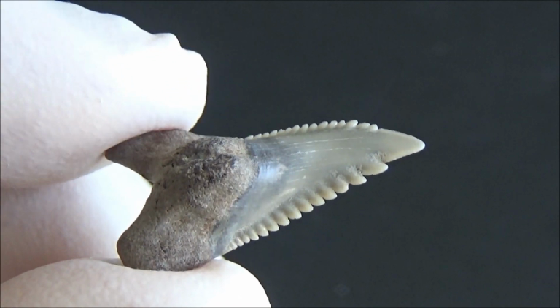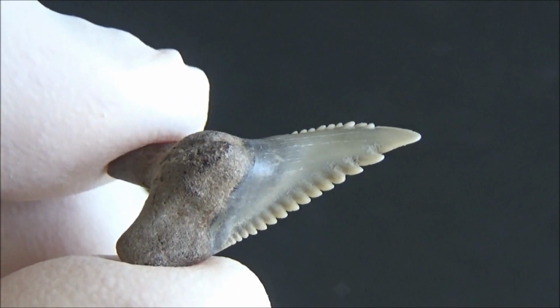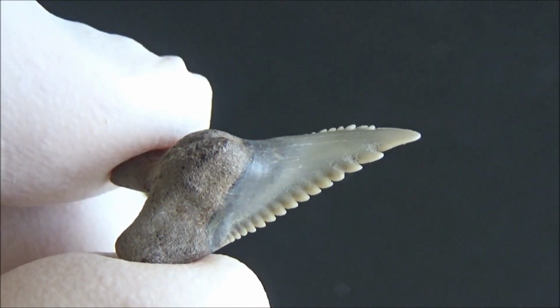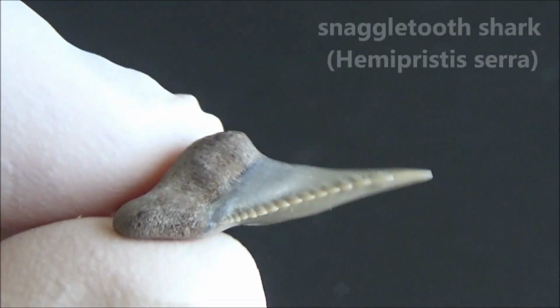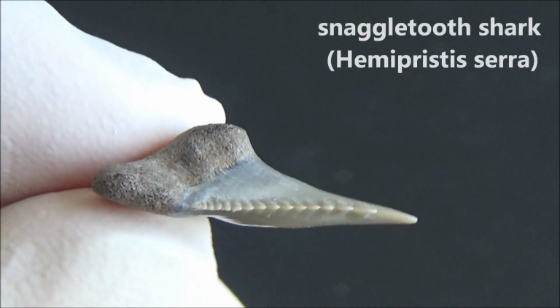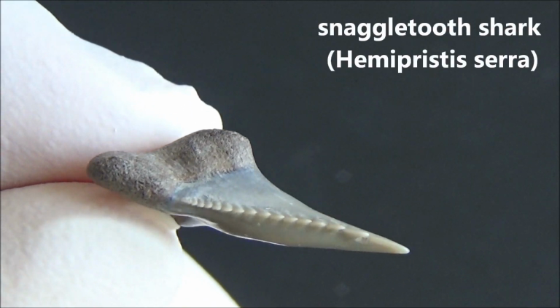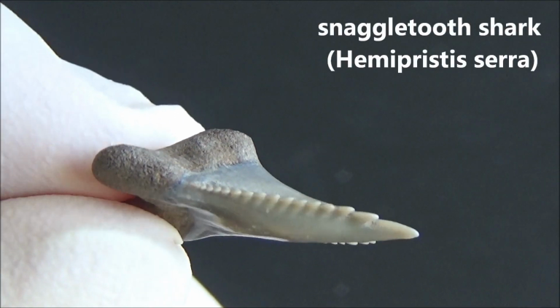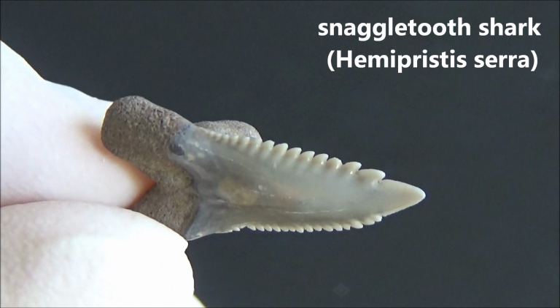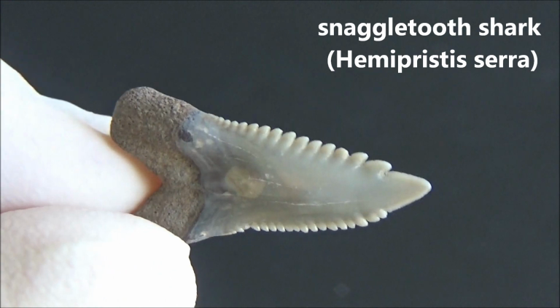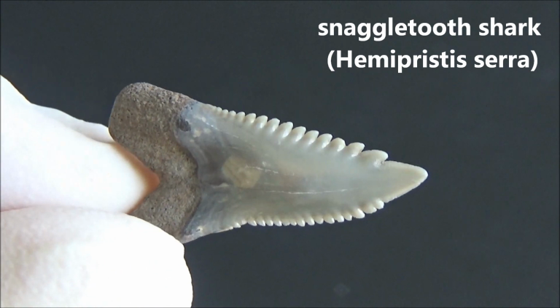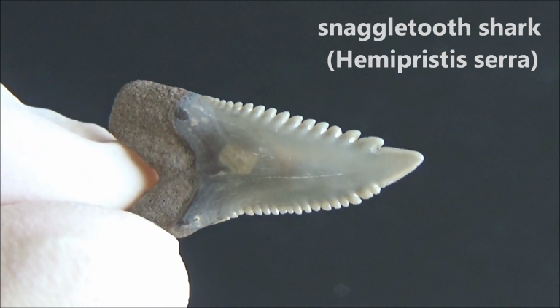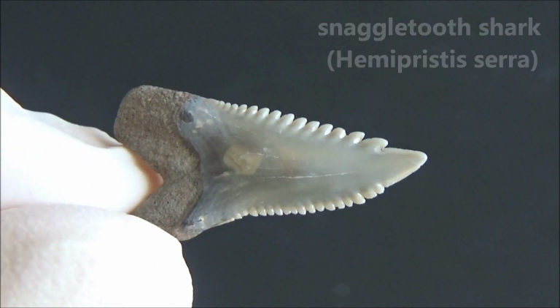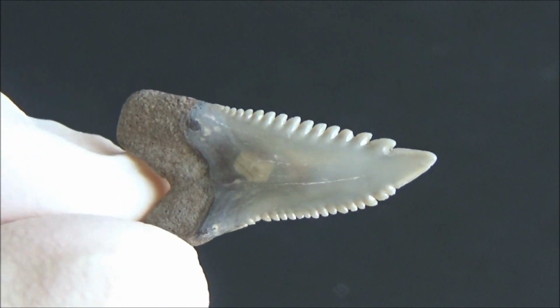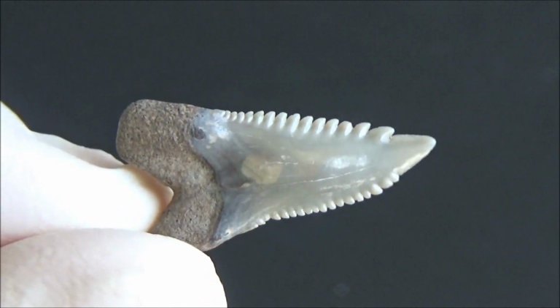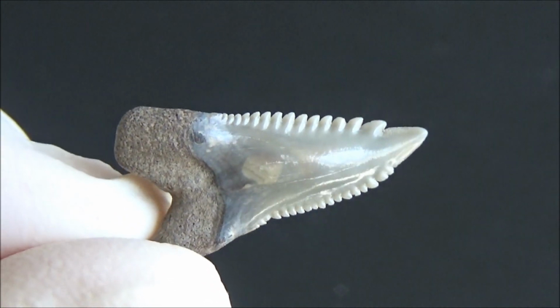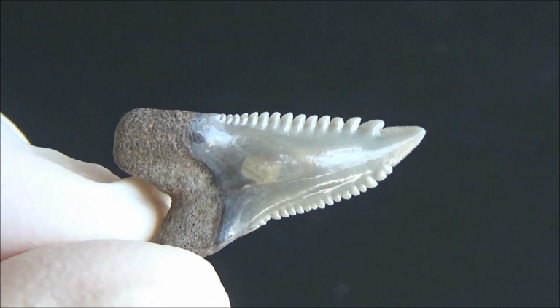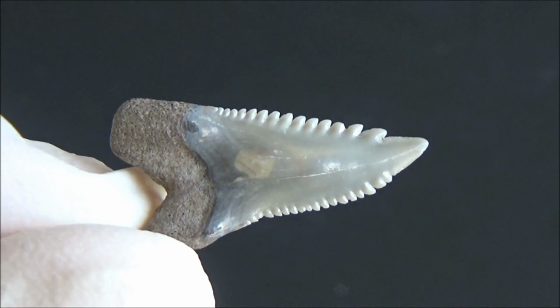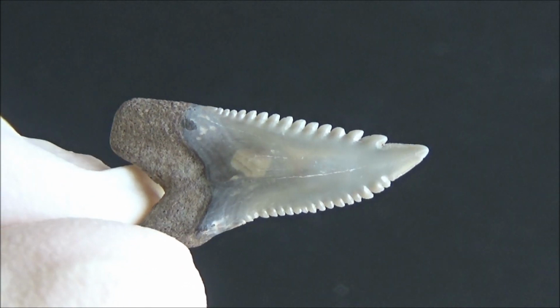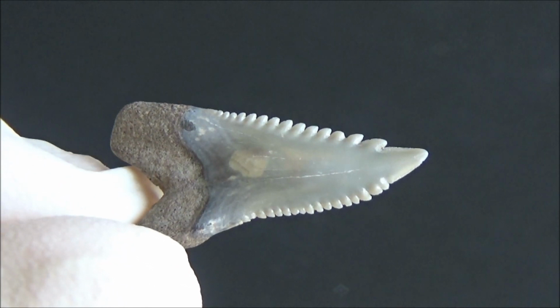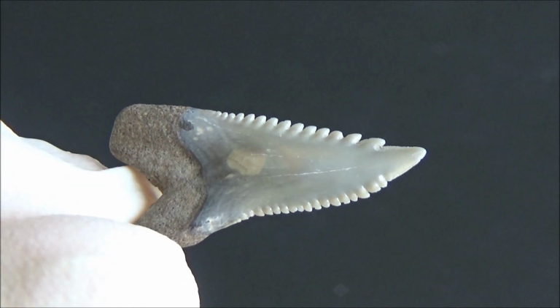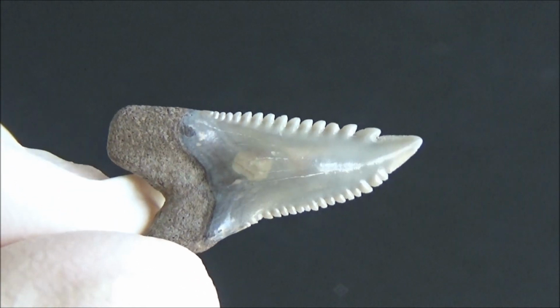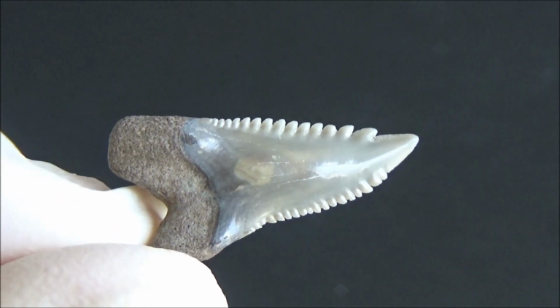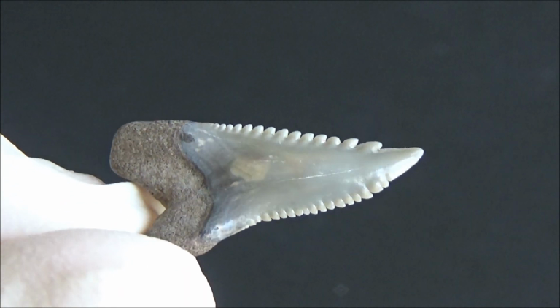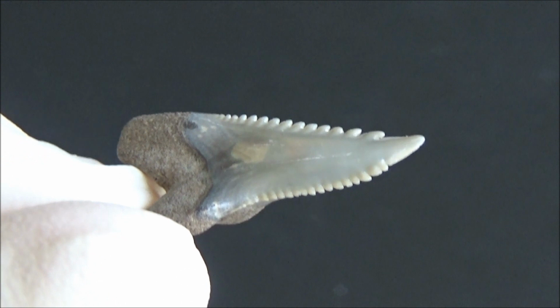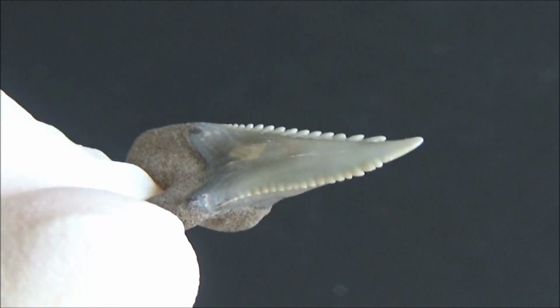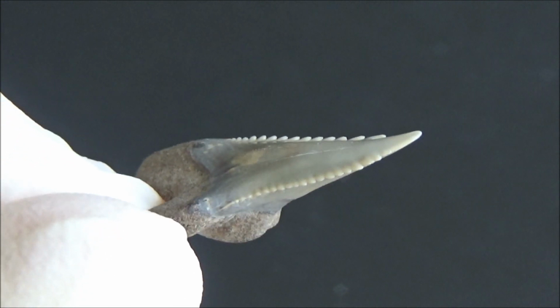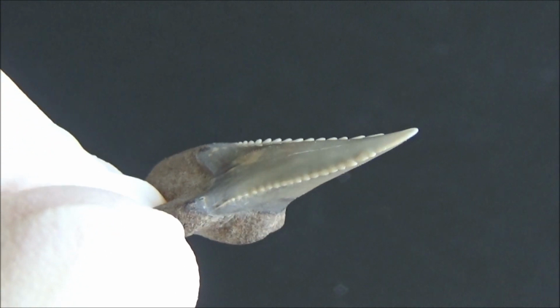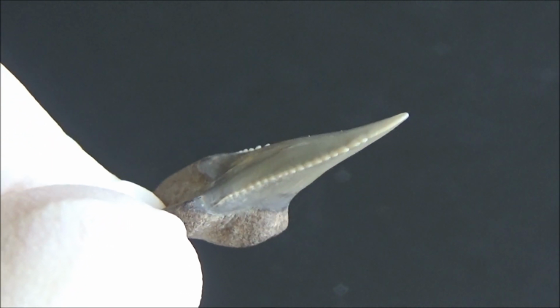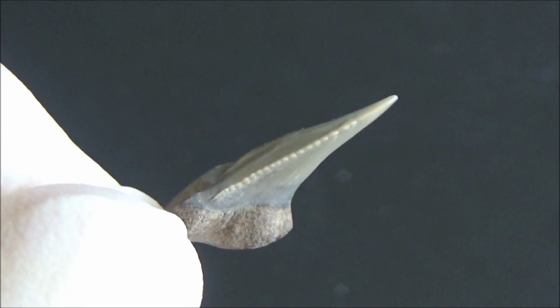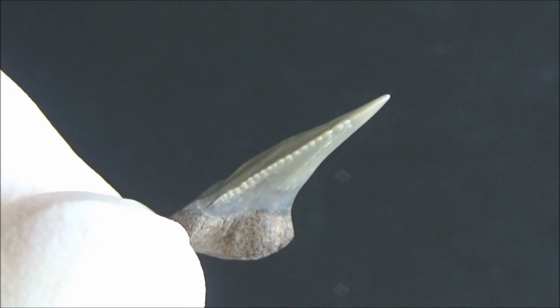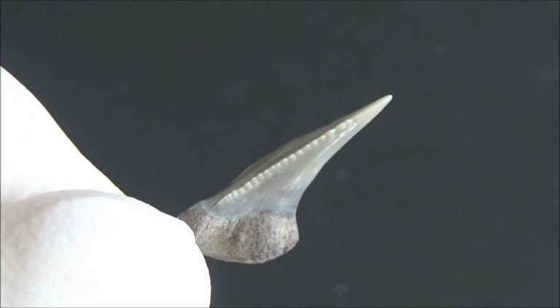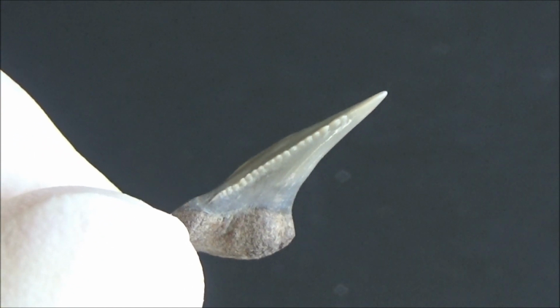Hemipristis, or hemi for short, is the snaggletooth shark. The serrations on this specimen are in pristine condition — an awesome specimen.